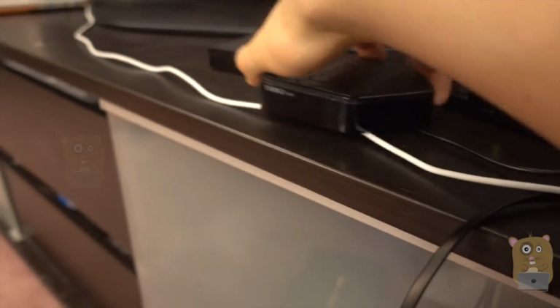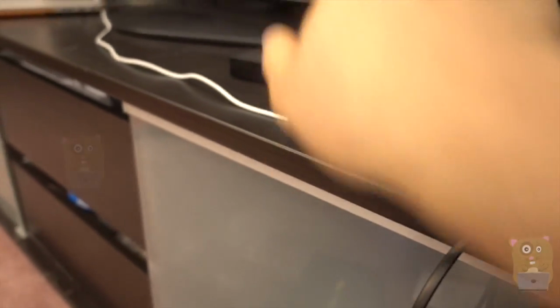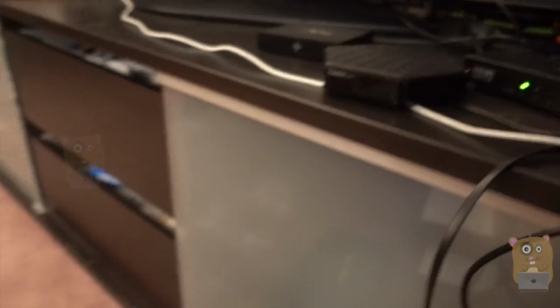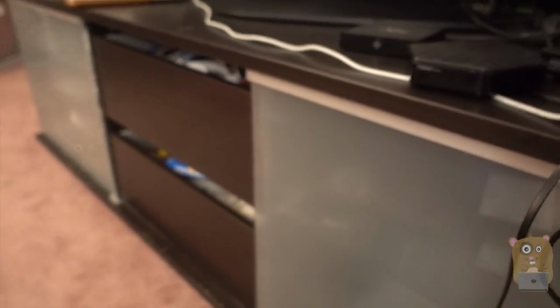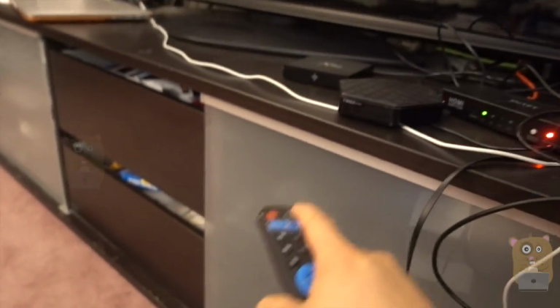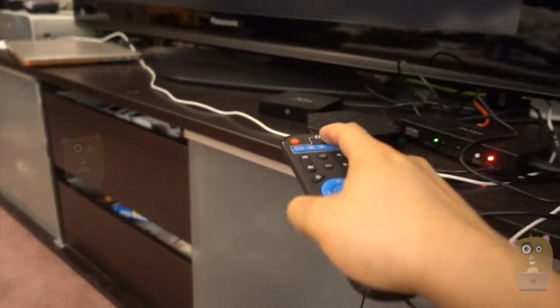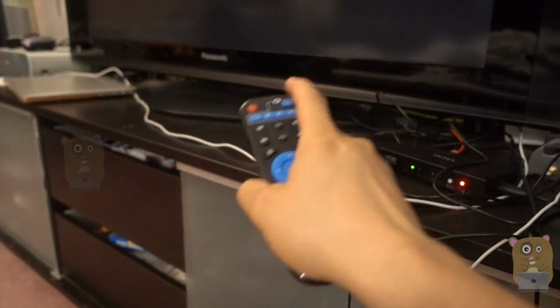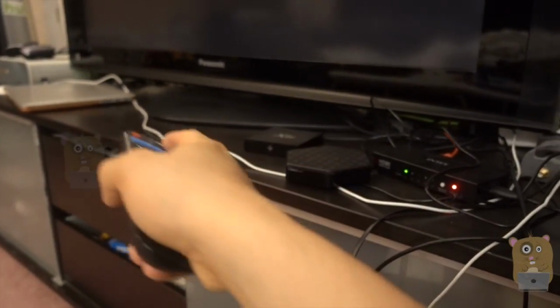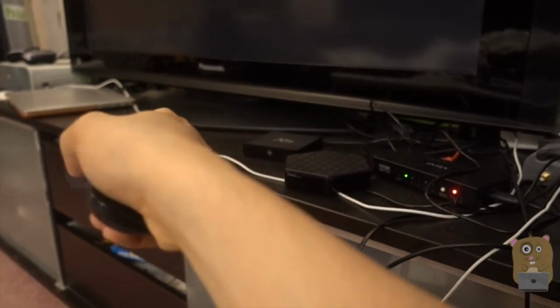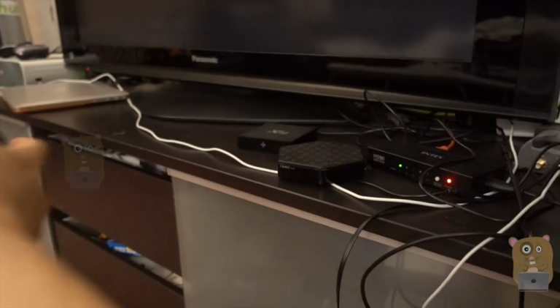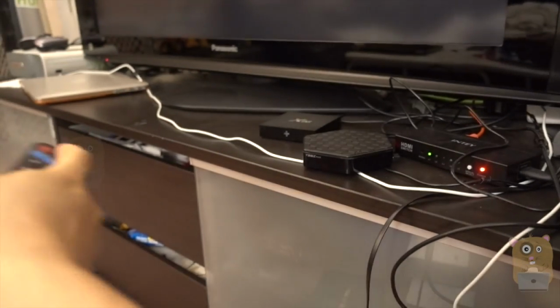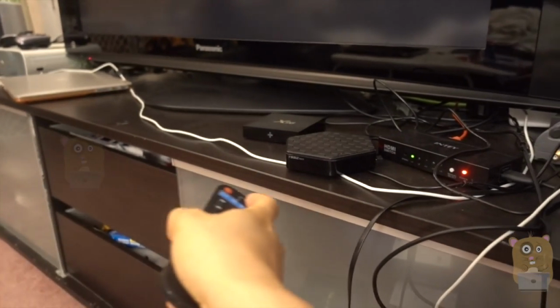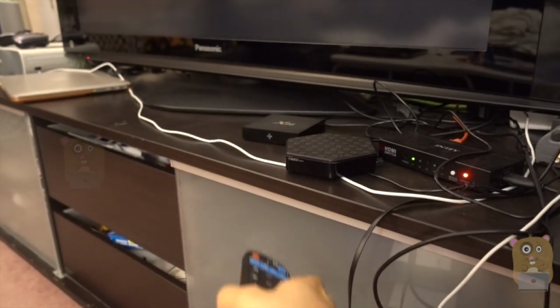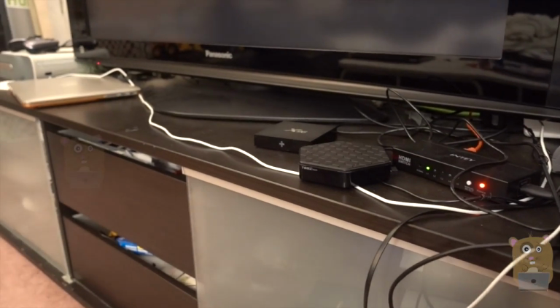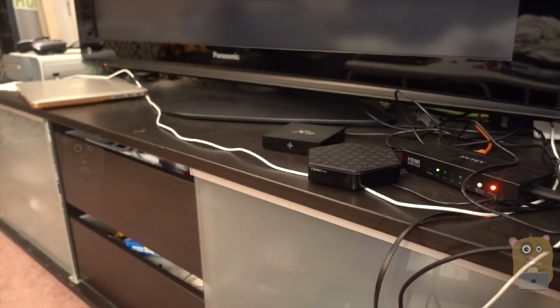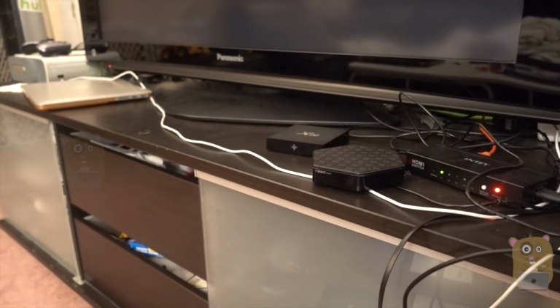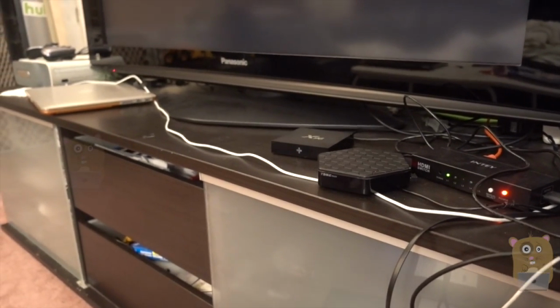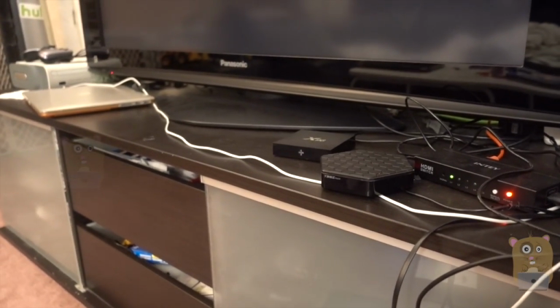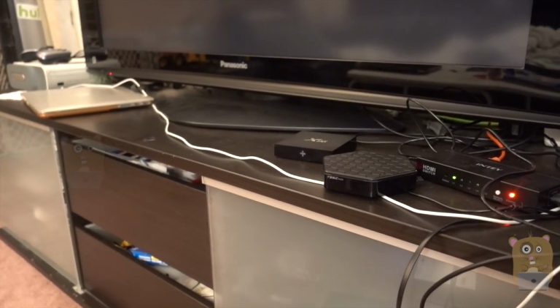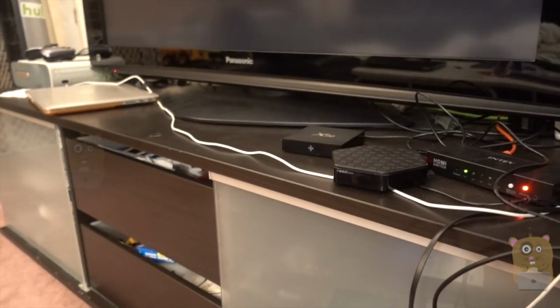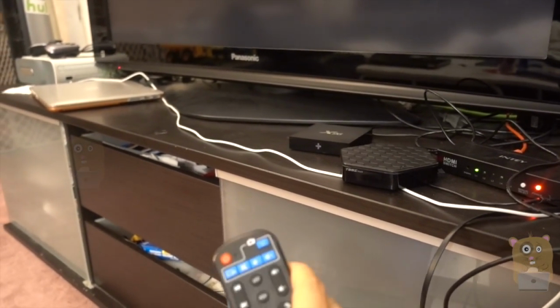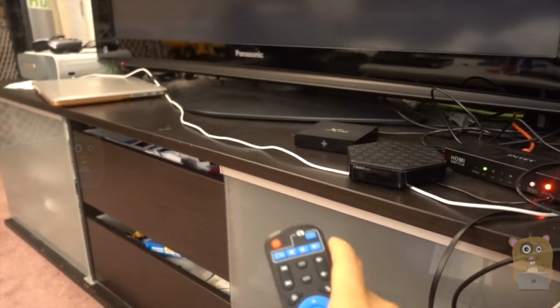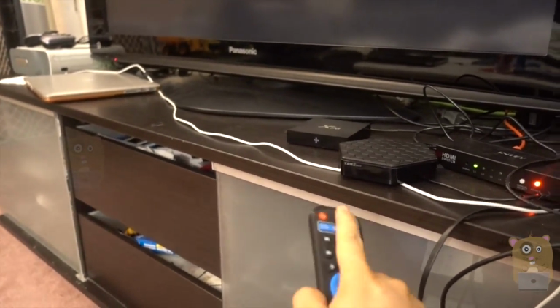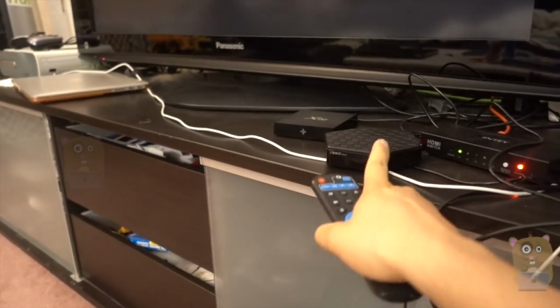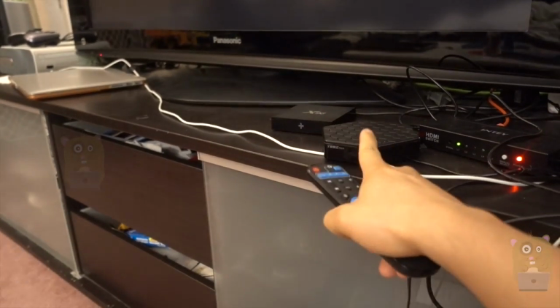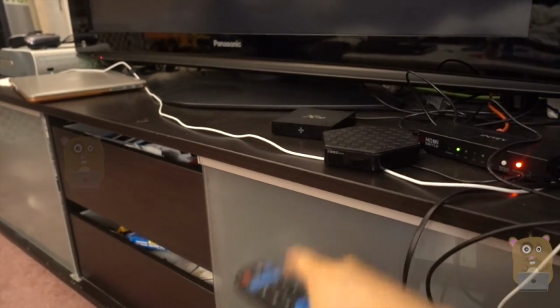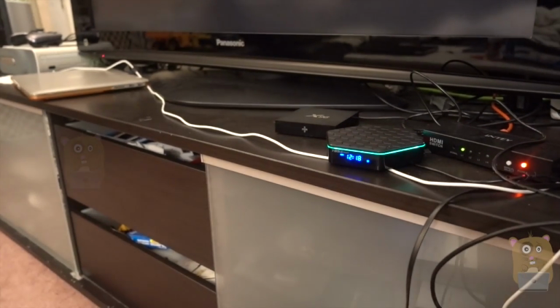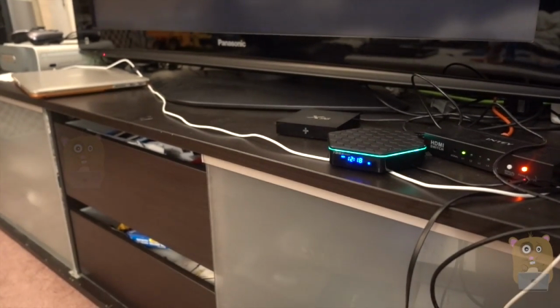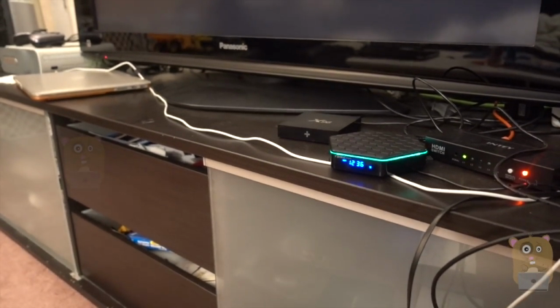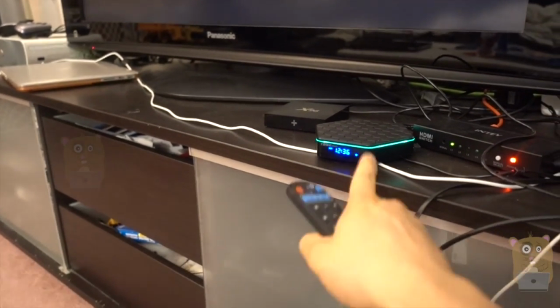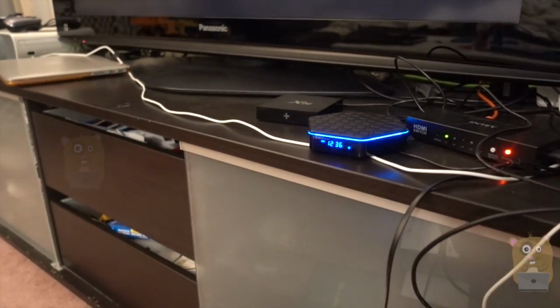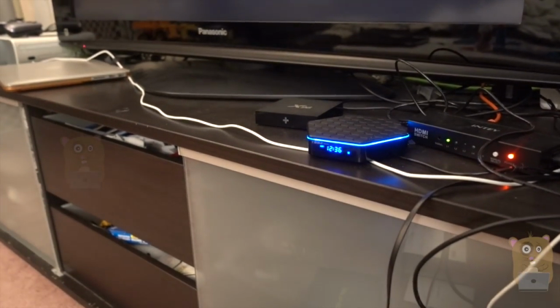I'm going to power this up here for a sec. First, turn on the TV. Notice that I just first turned the TV on — I did not turn this box on yet, and the box will power on automatically.